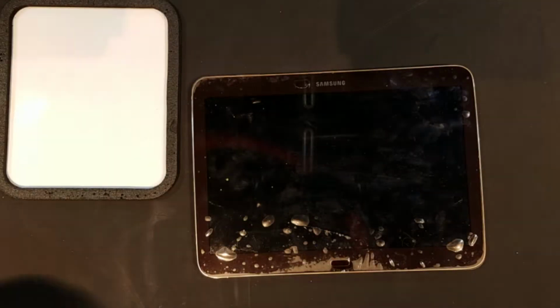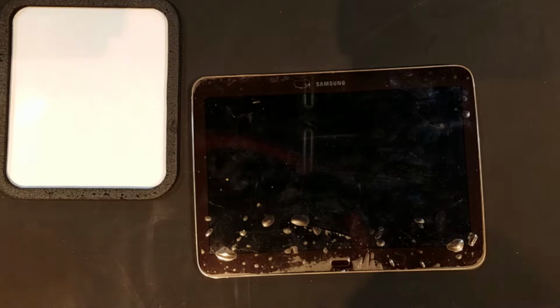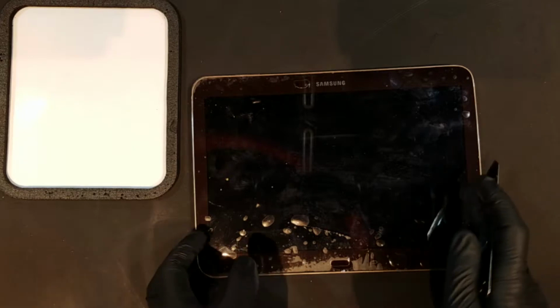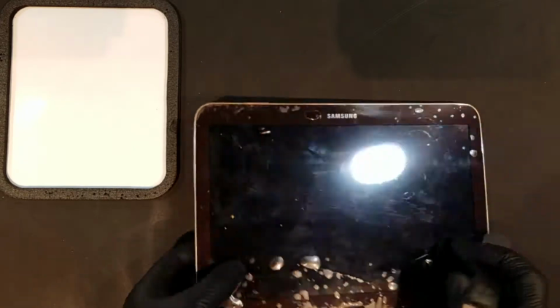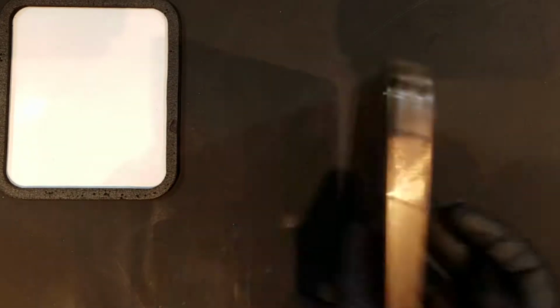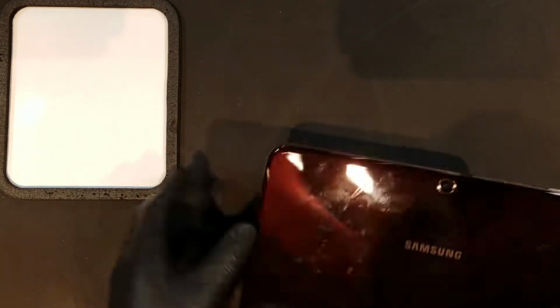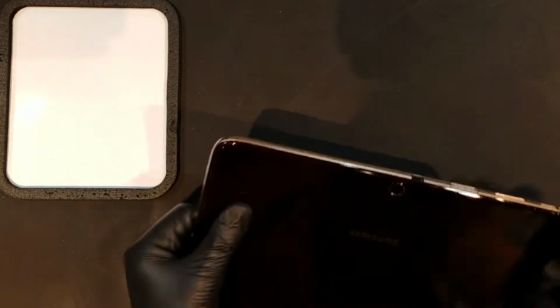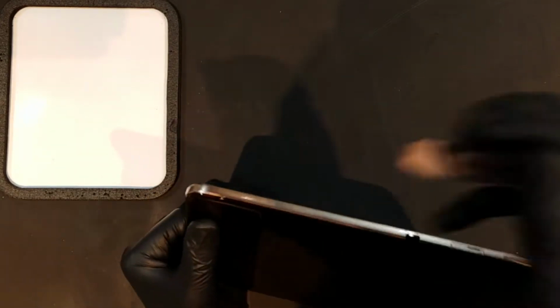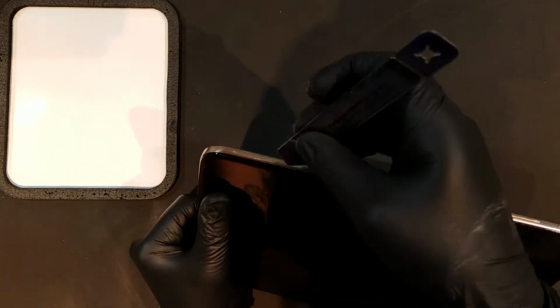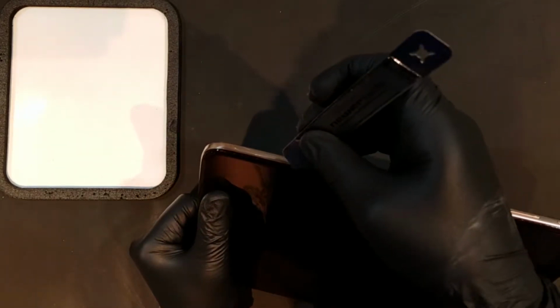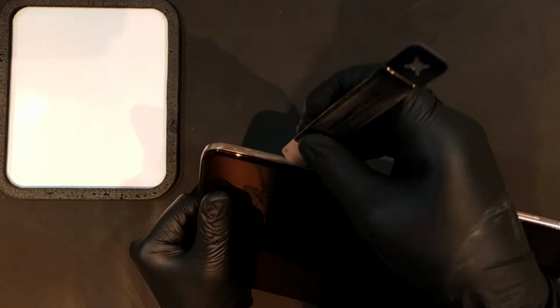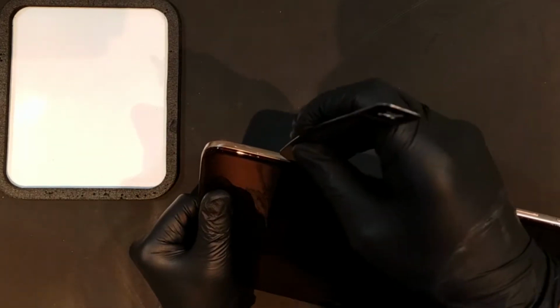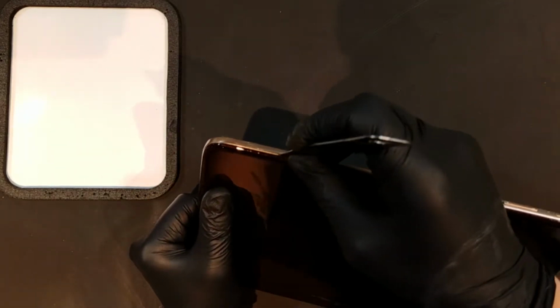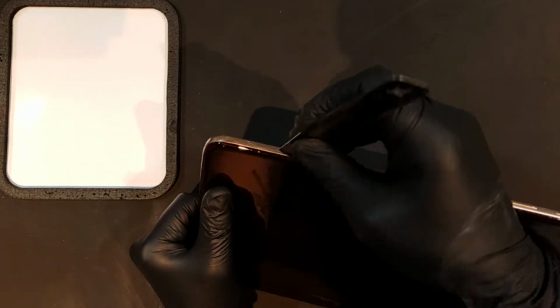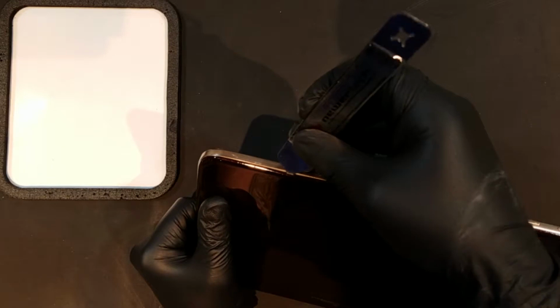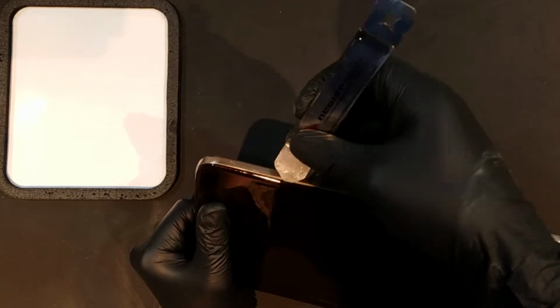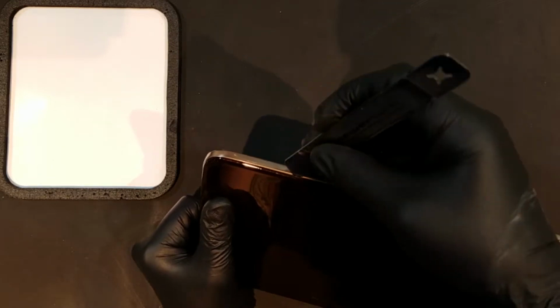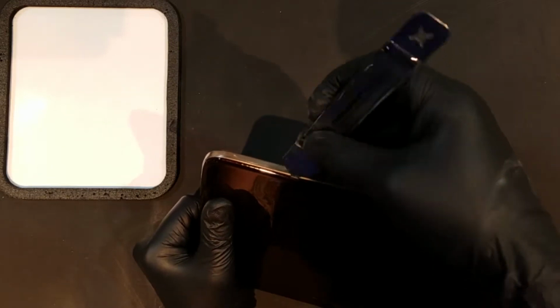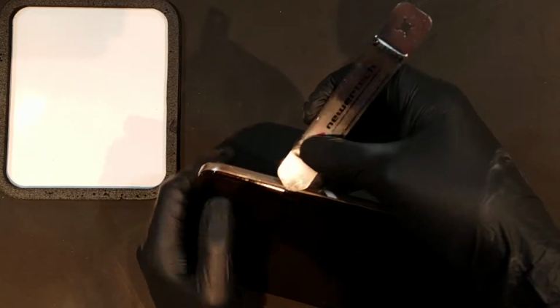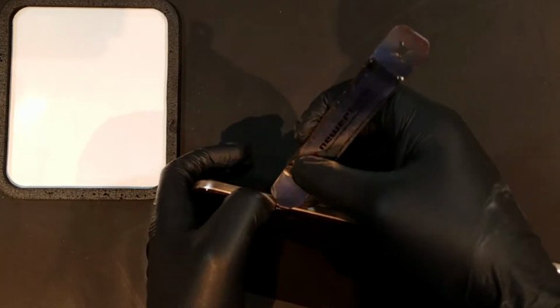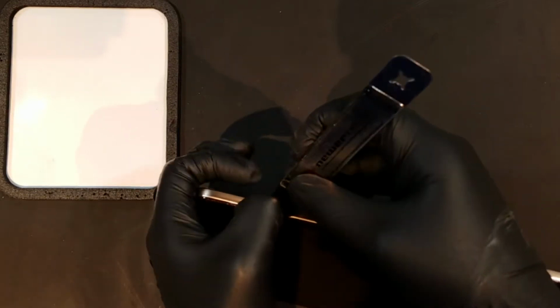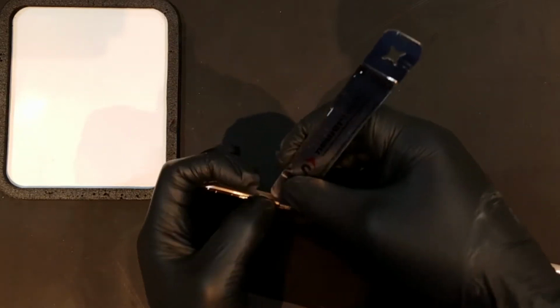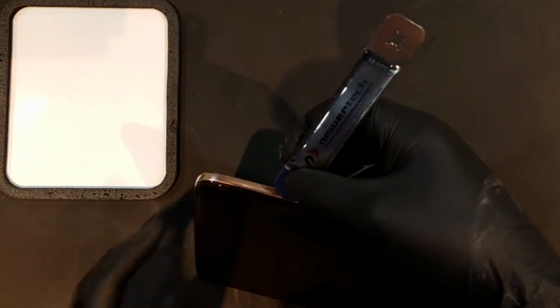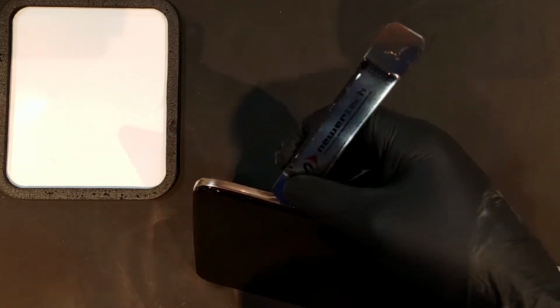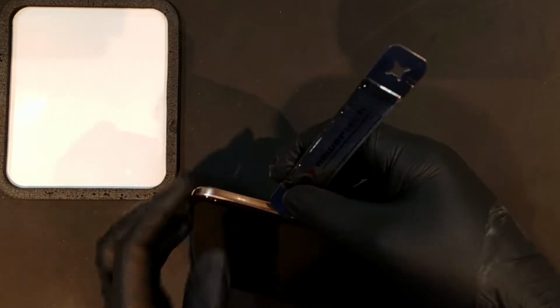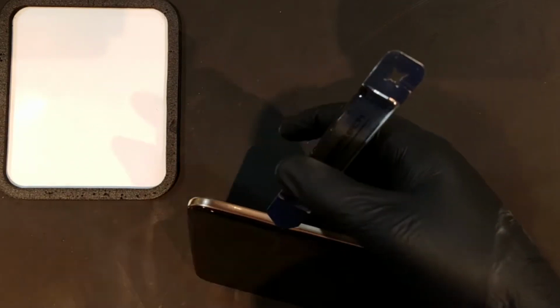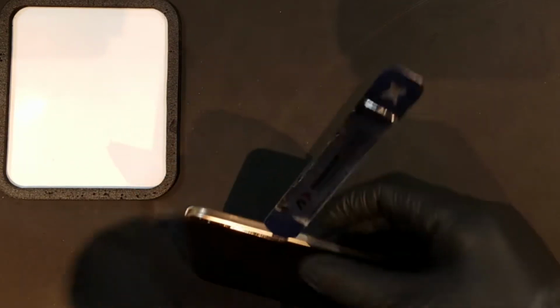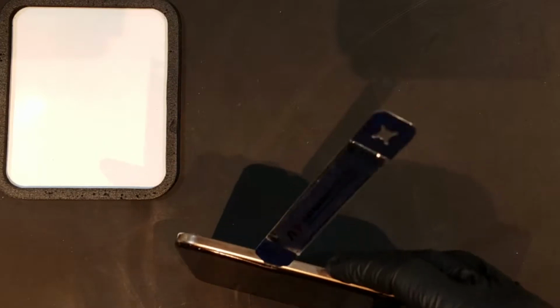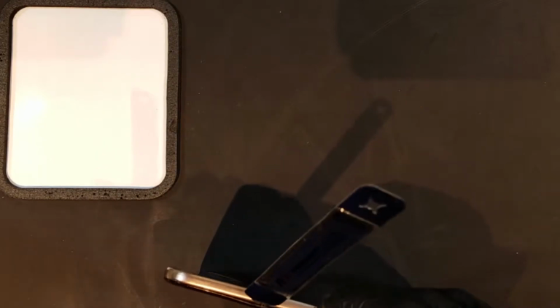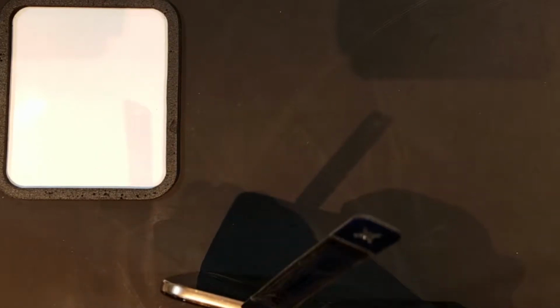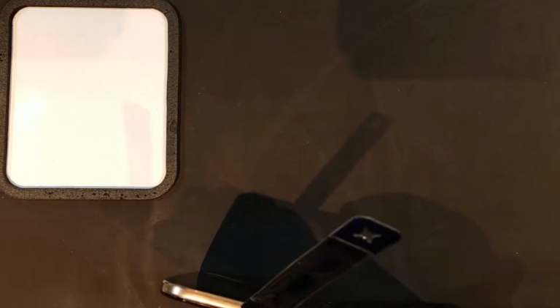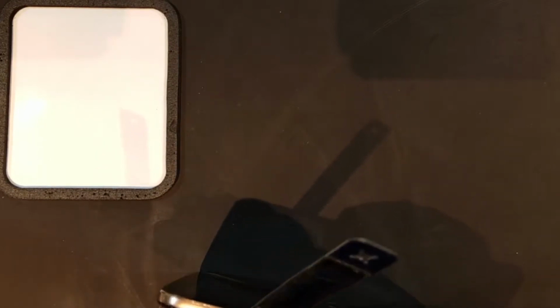Once you've powered down the tablet, you can begin prying around the sides in between the back plastic and the plastic silver bezel. It's clipped around on all sides, so you'll want to carefully work your way around the tablet until the back starts to fall off.